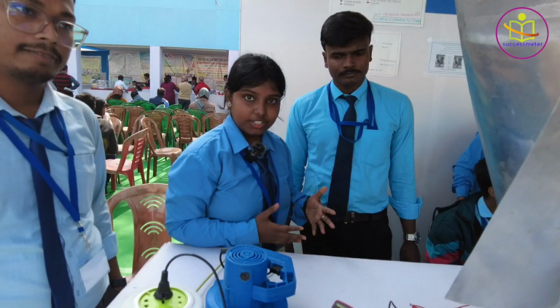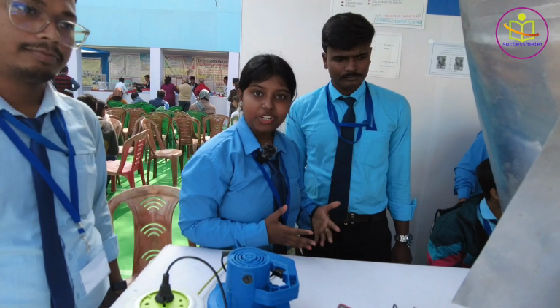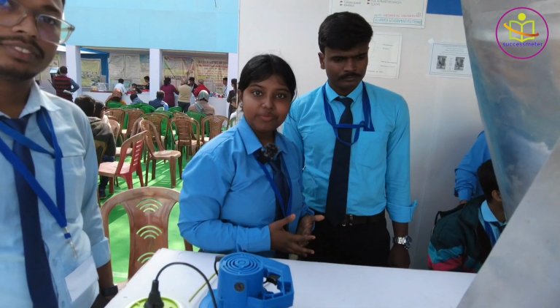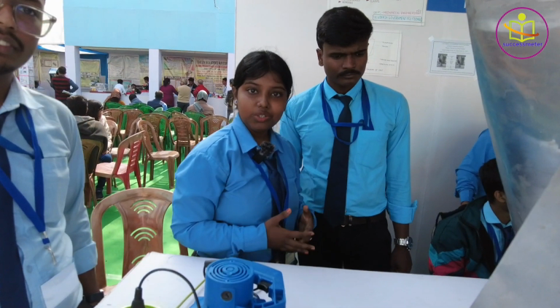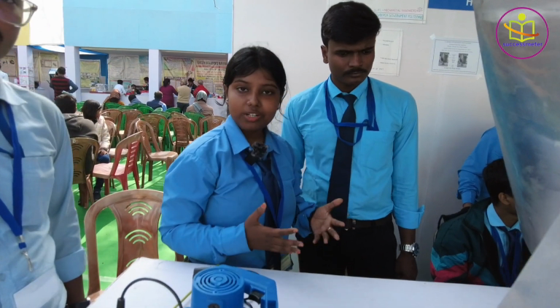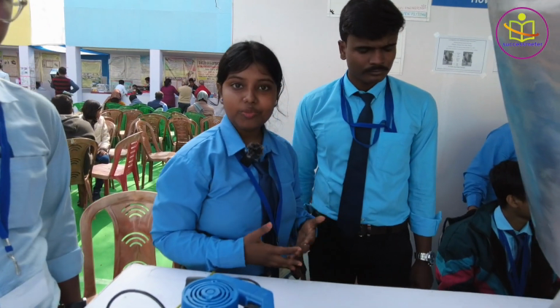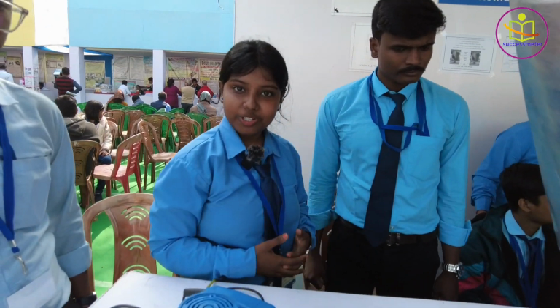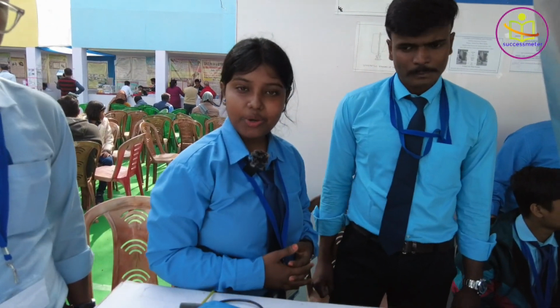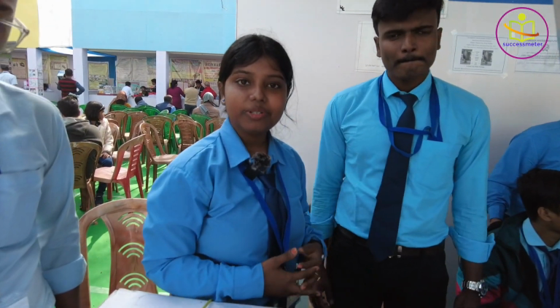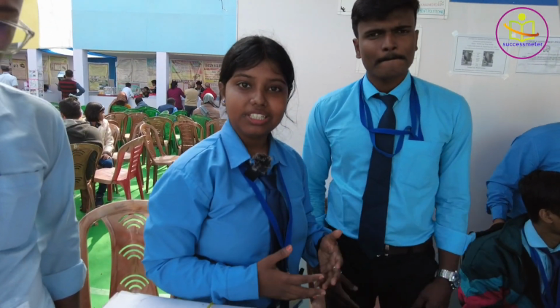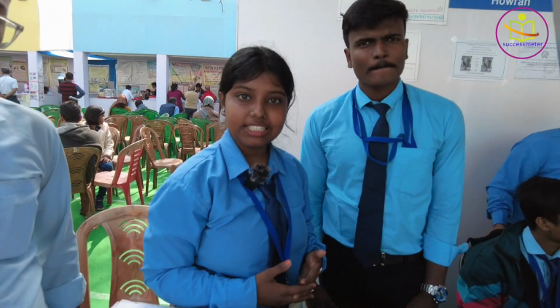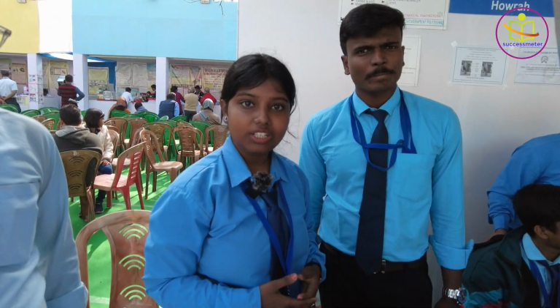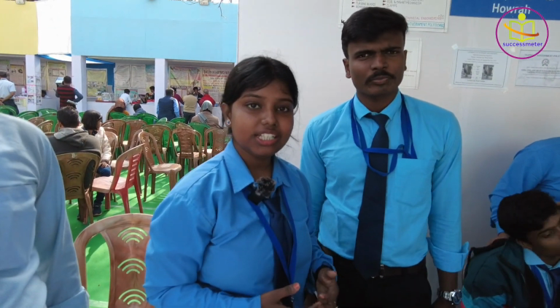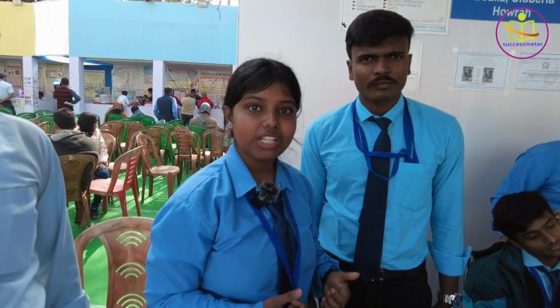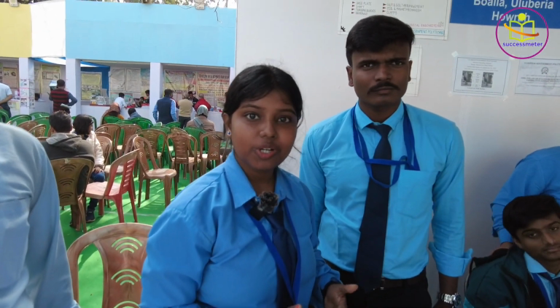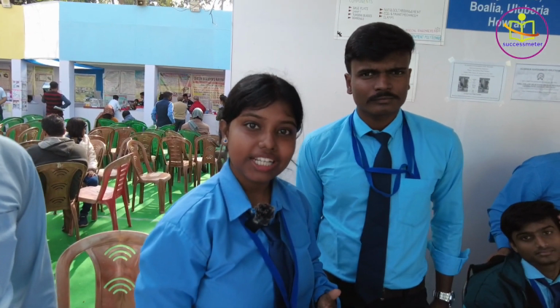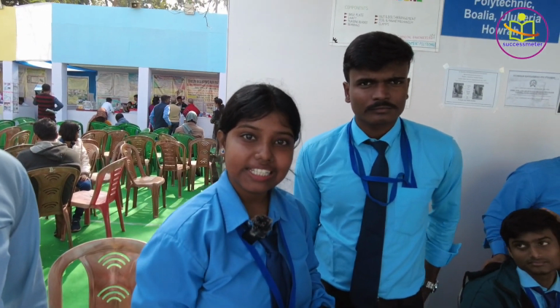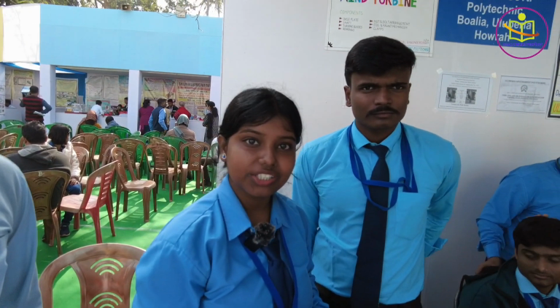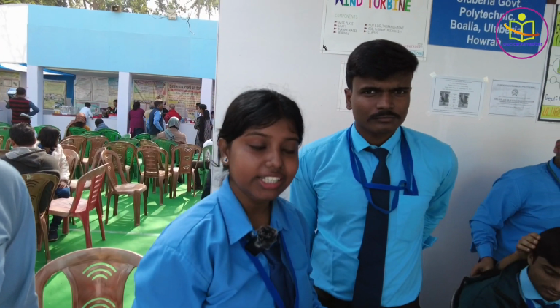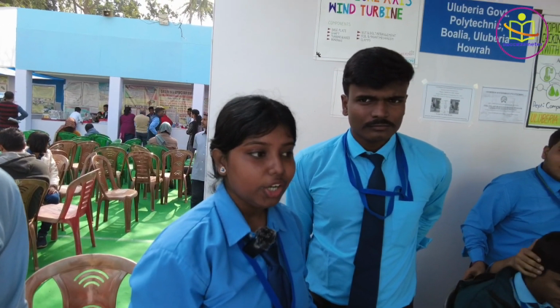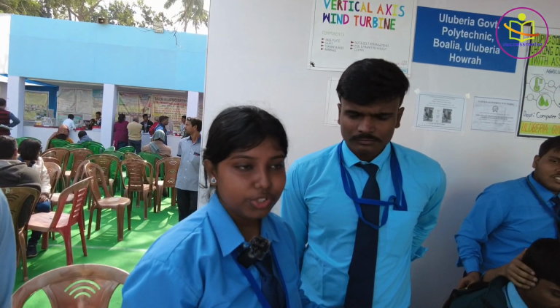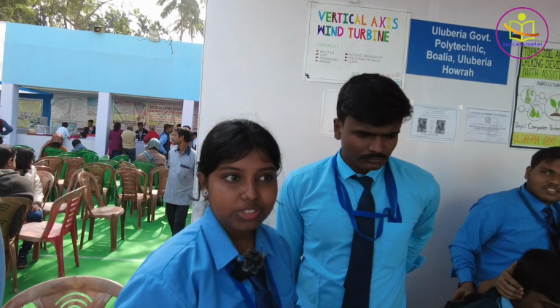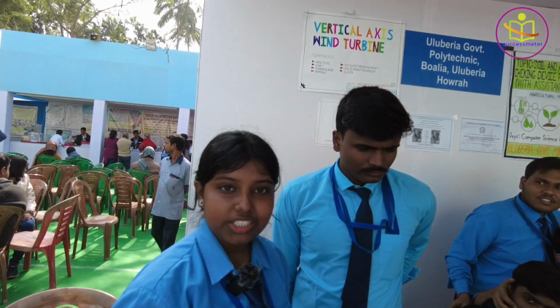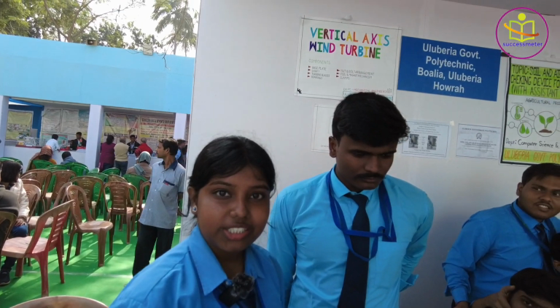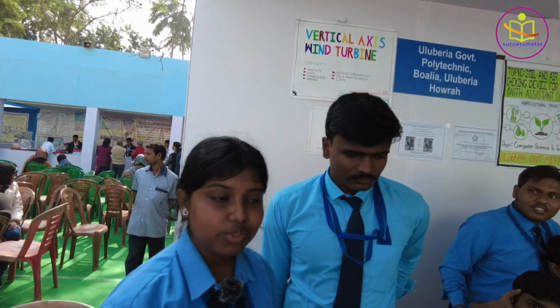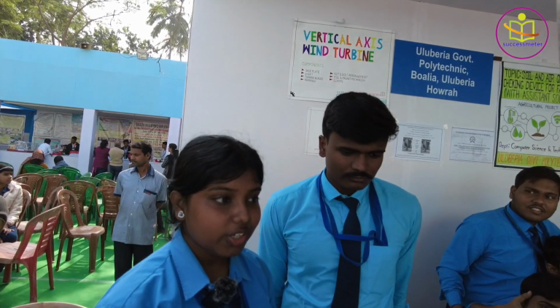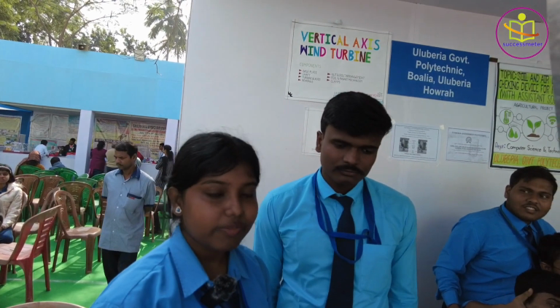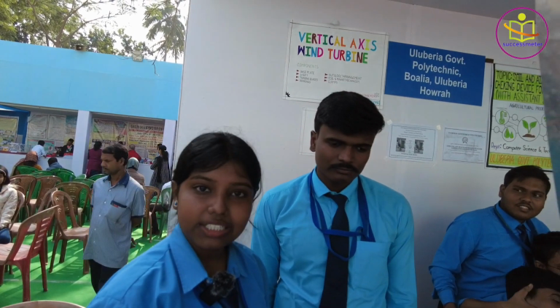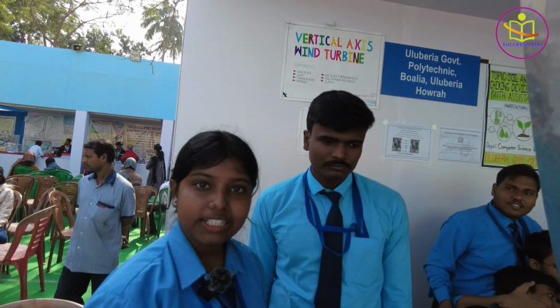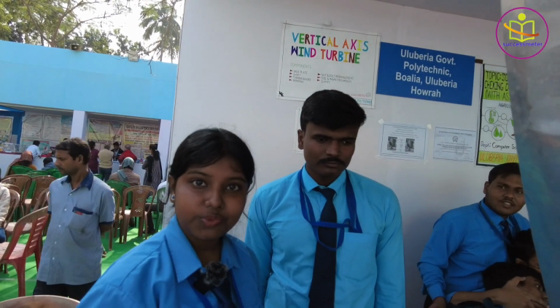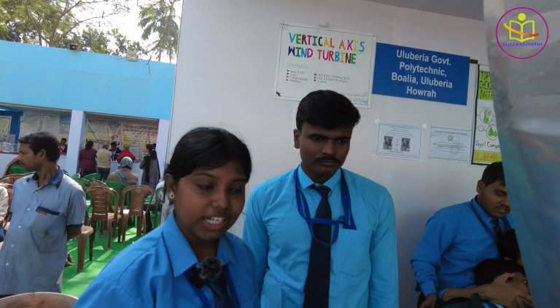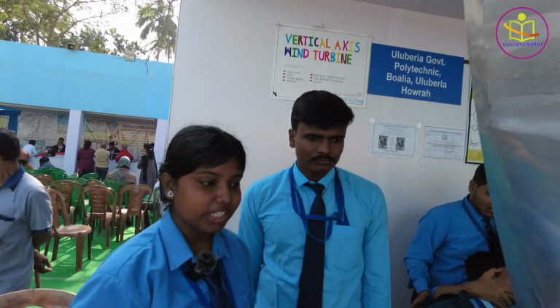Good morning everyone. We are from Uluveria Government Polytechnic College, Mechanical Engineering department. We took the initiative to develop a vertical axis wind turbine.